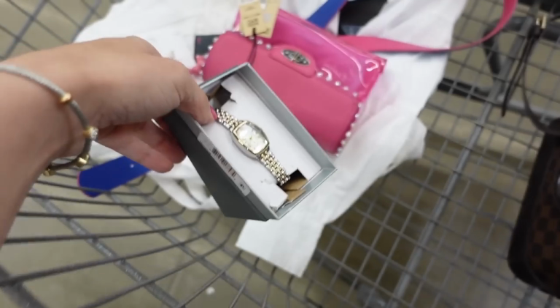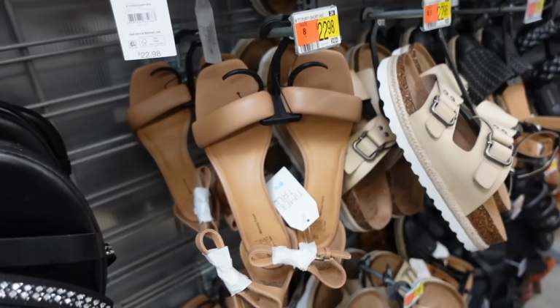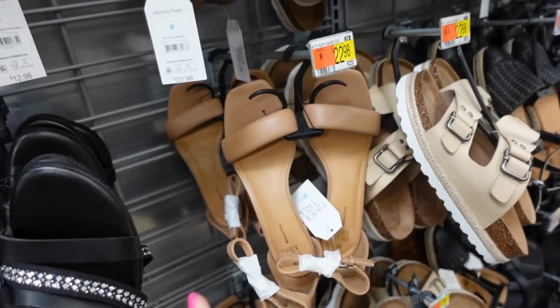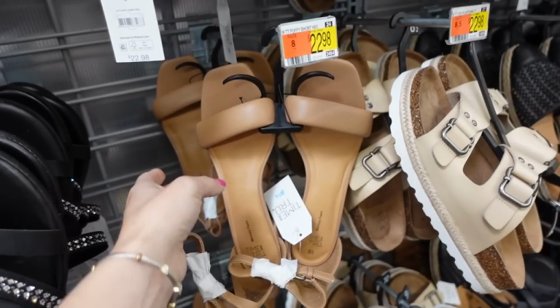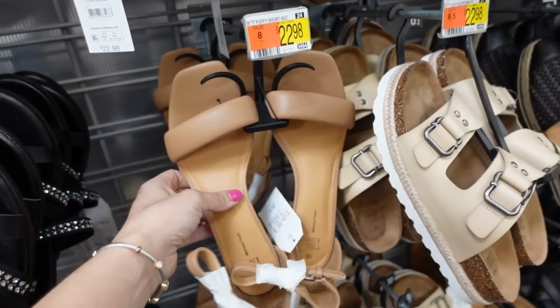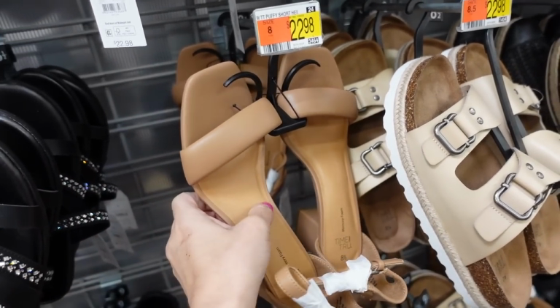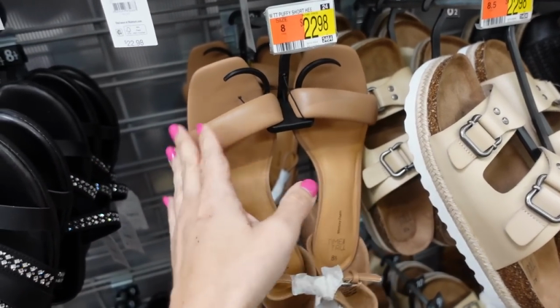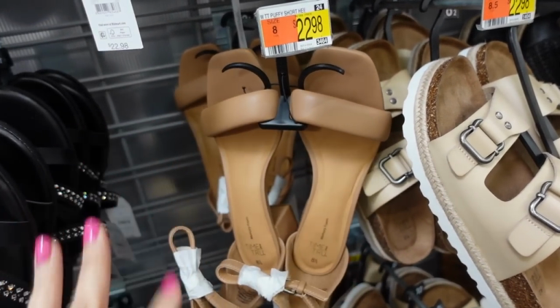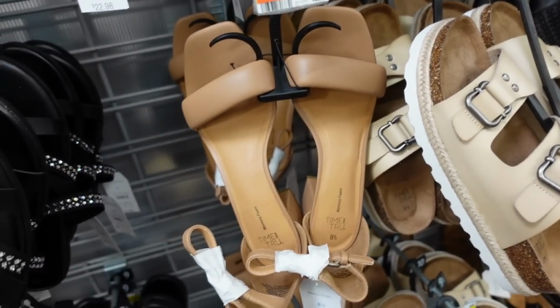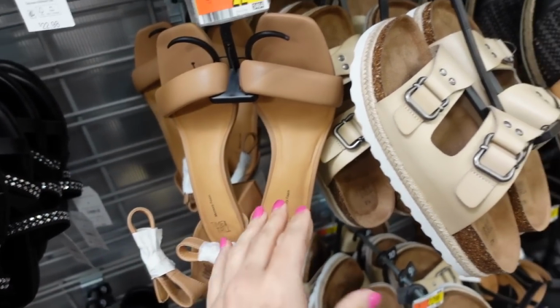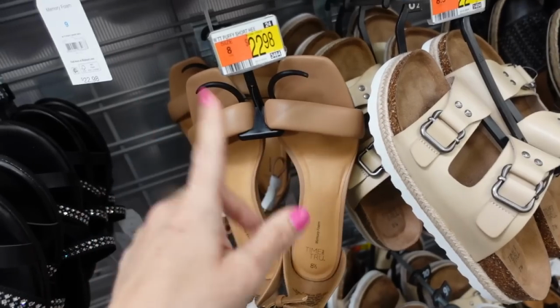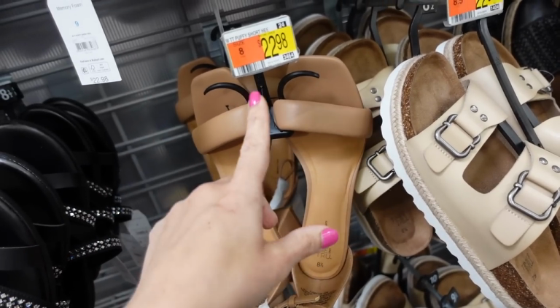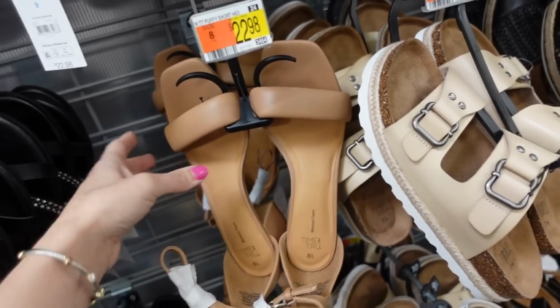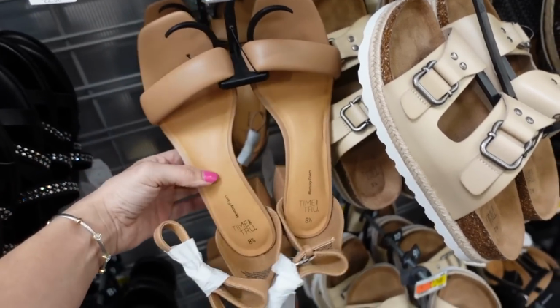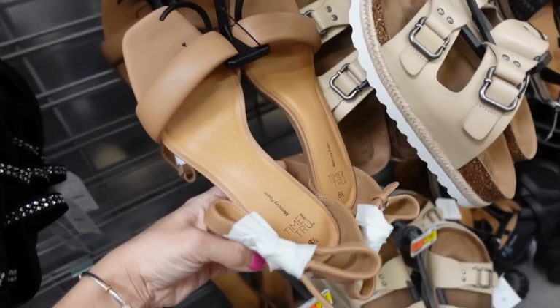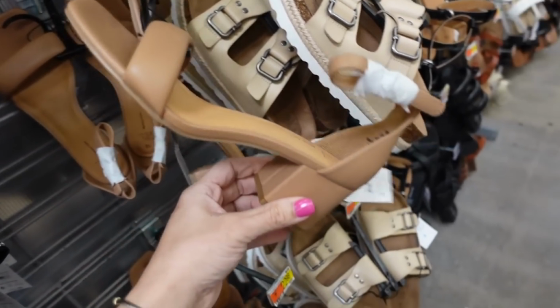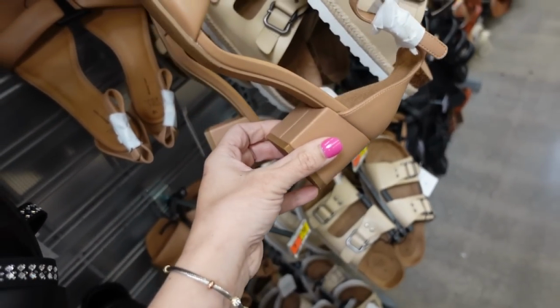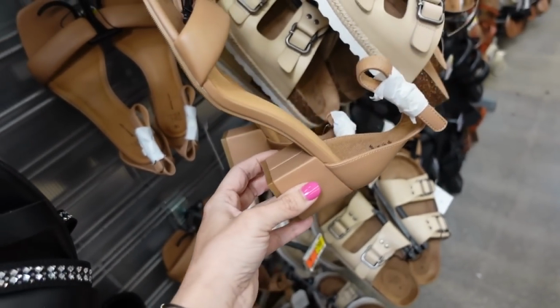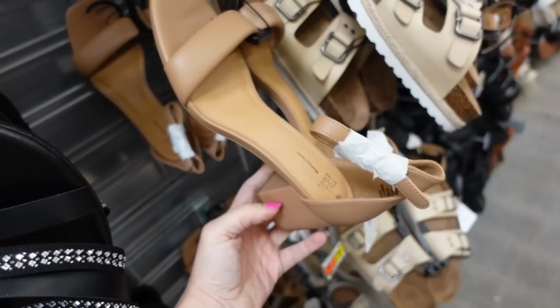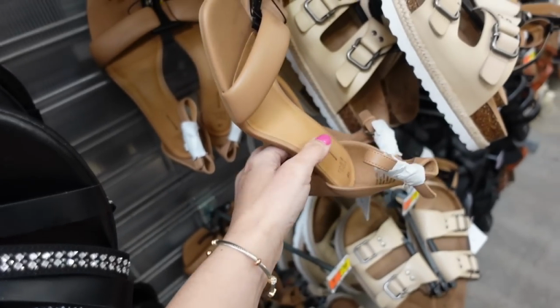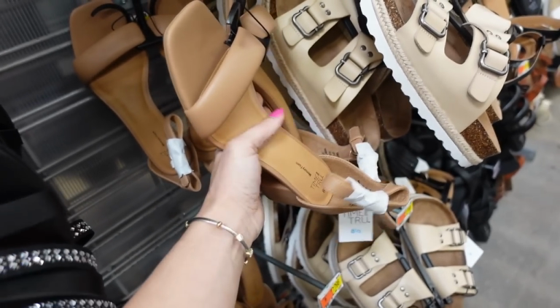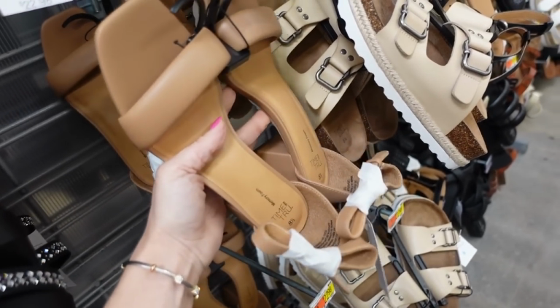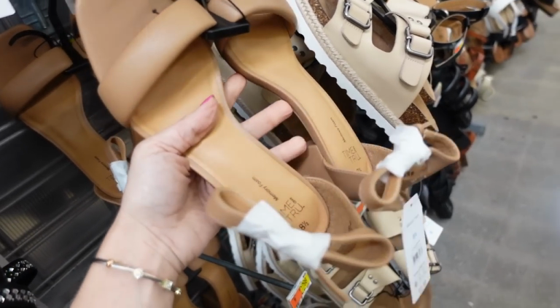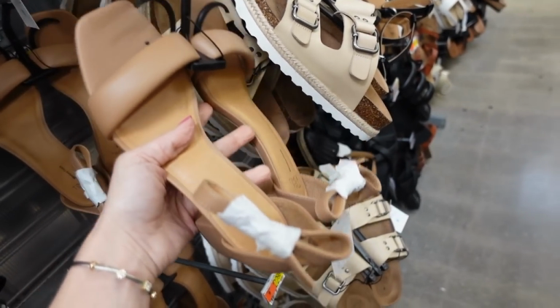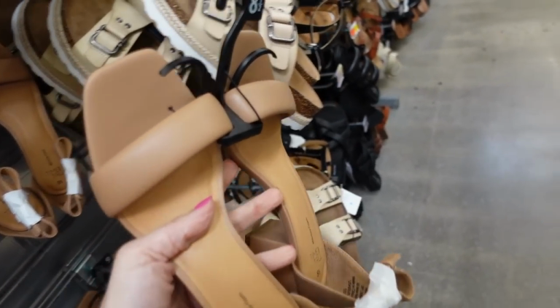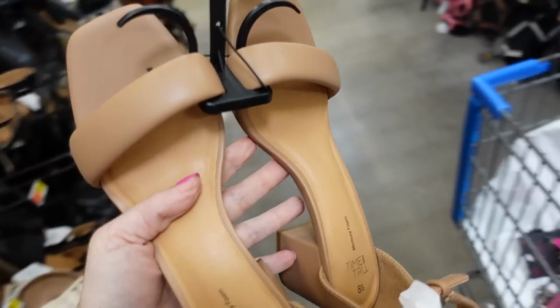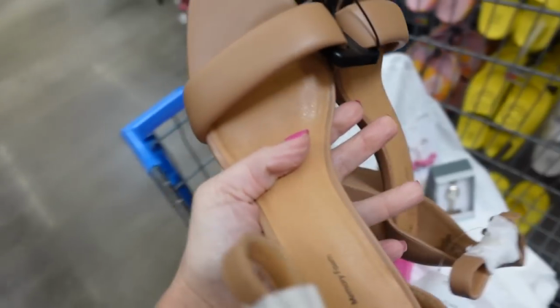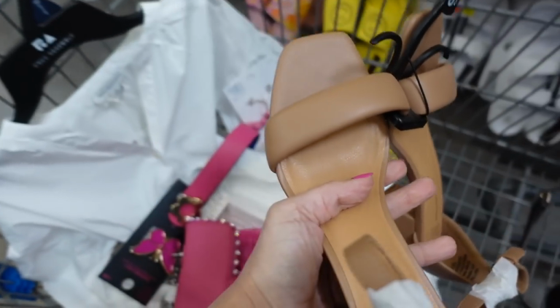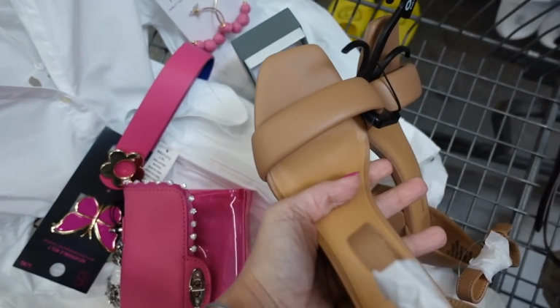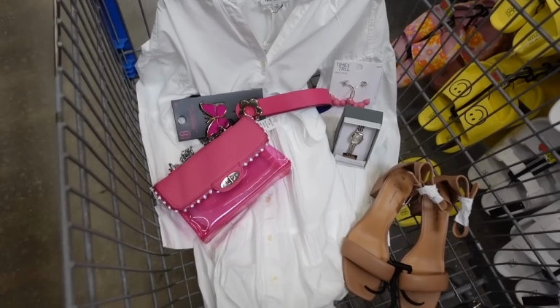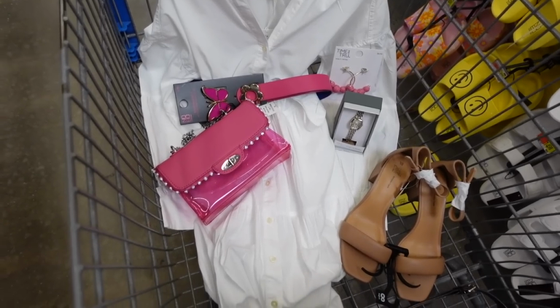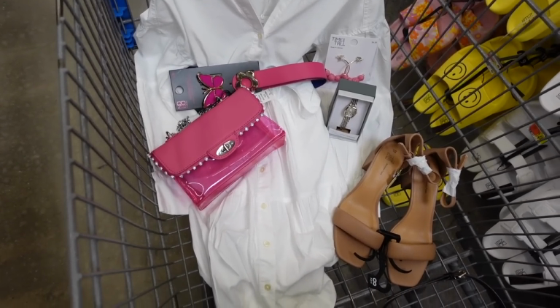For shoes I'm going with these from Time and True — I feel like these go with everything. They're $22.98, have a nice size heel, and also have memory foam. That's the finished look.